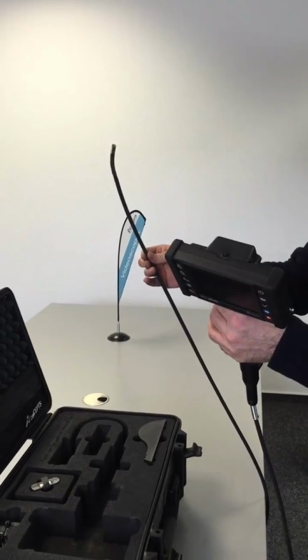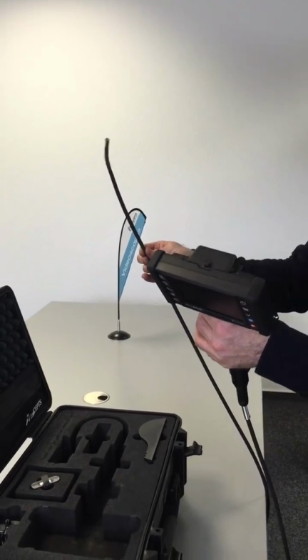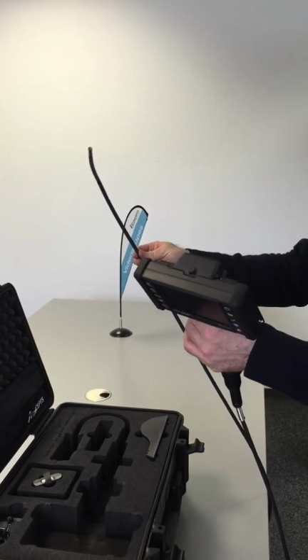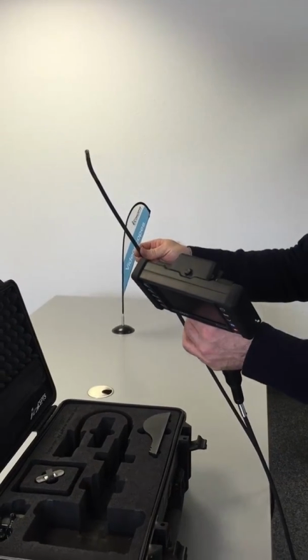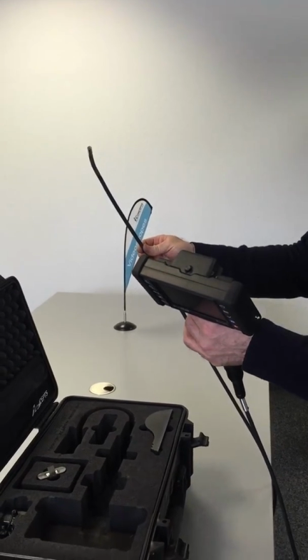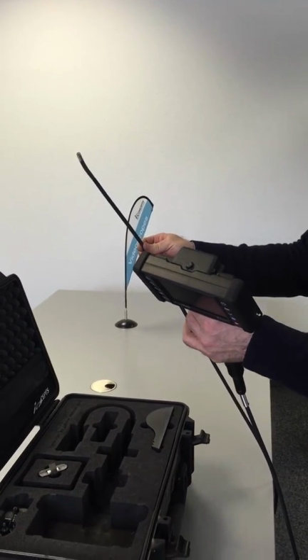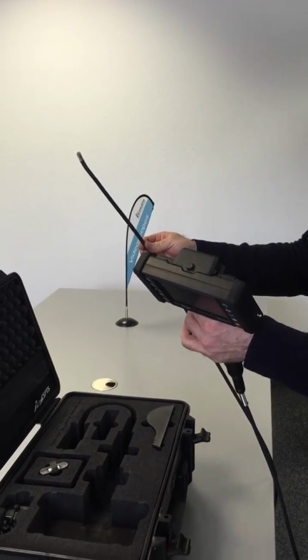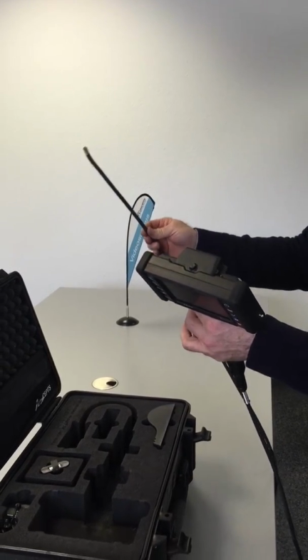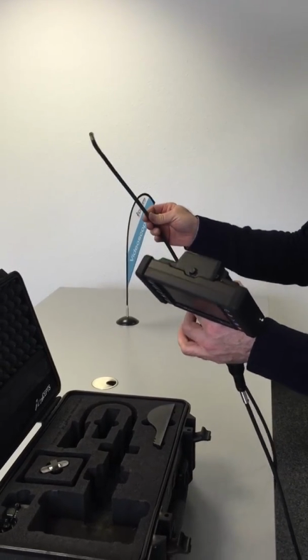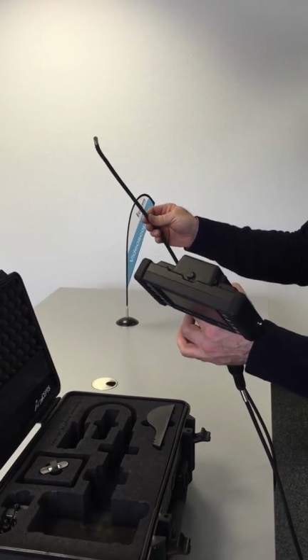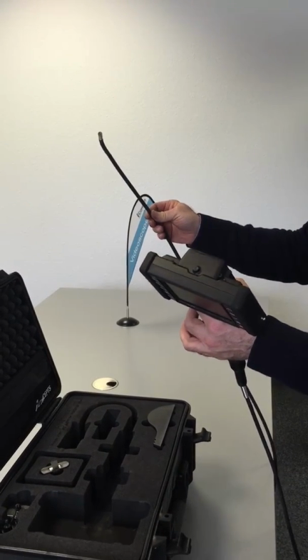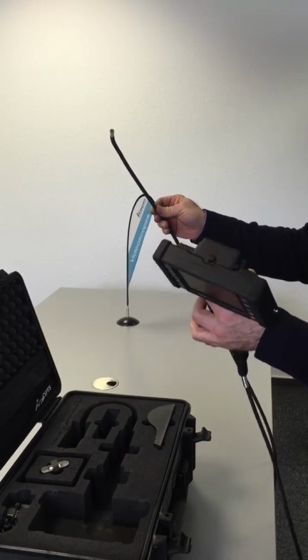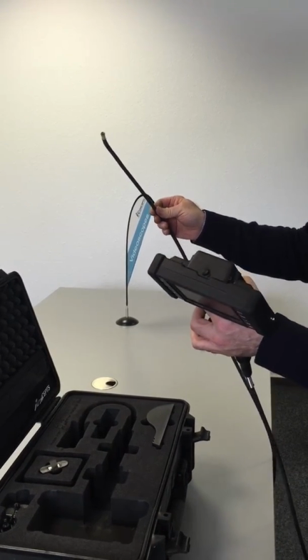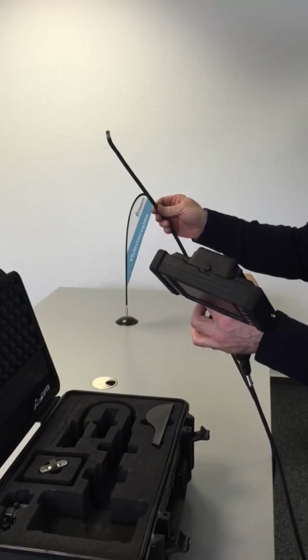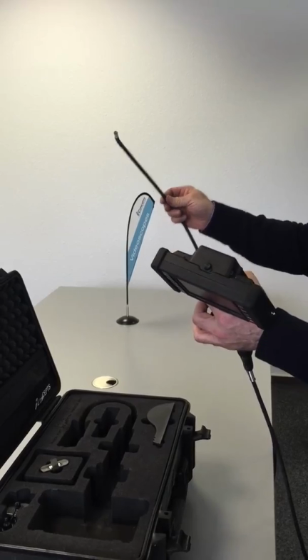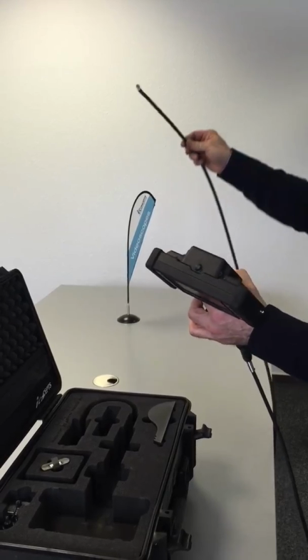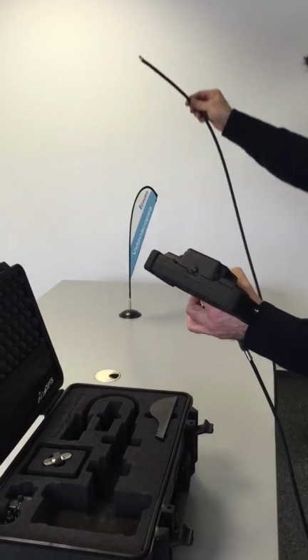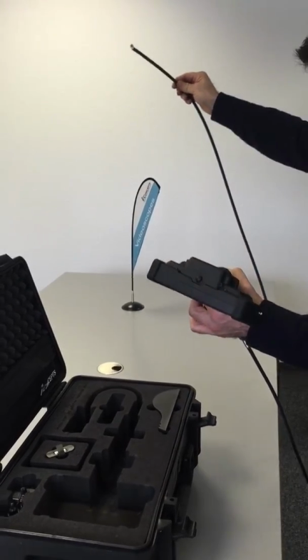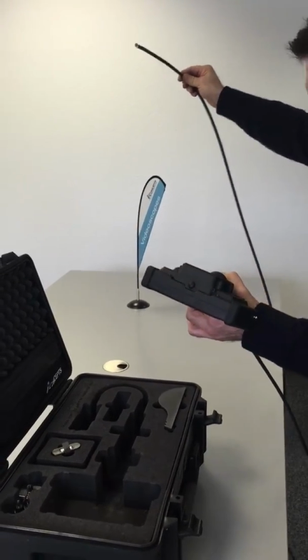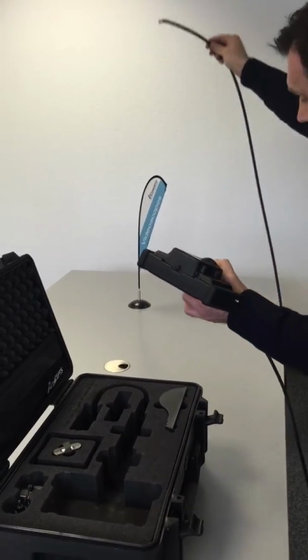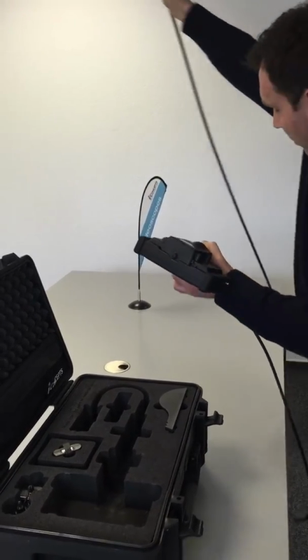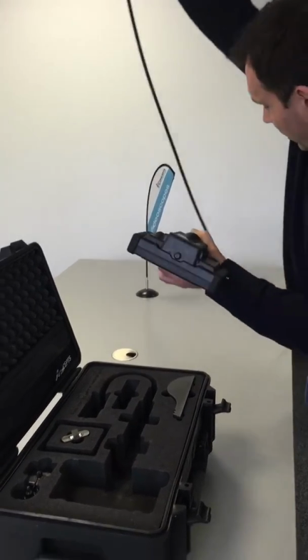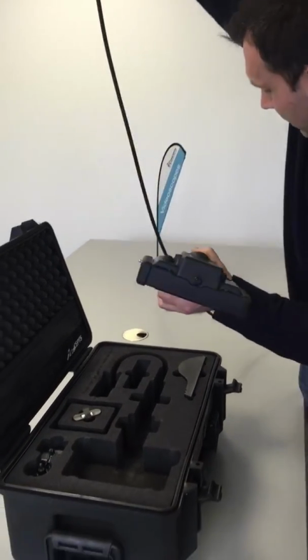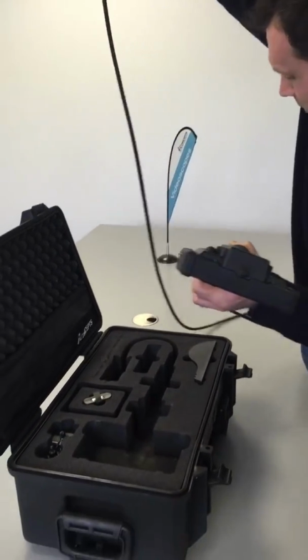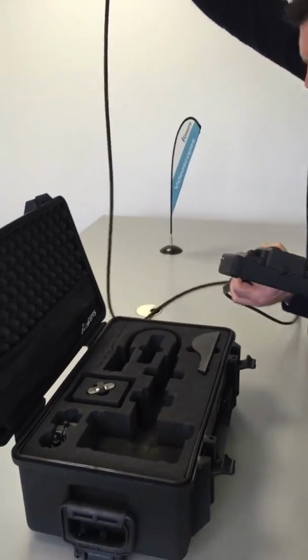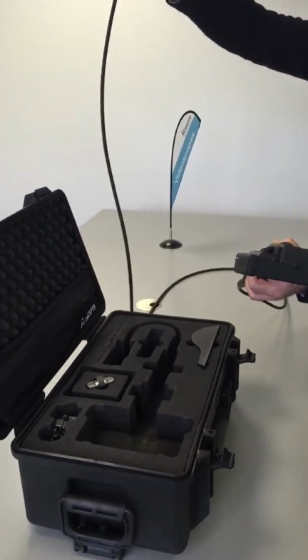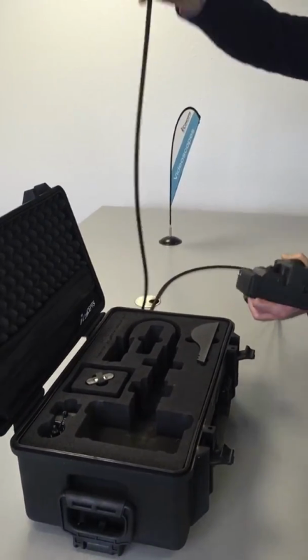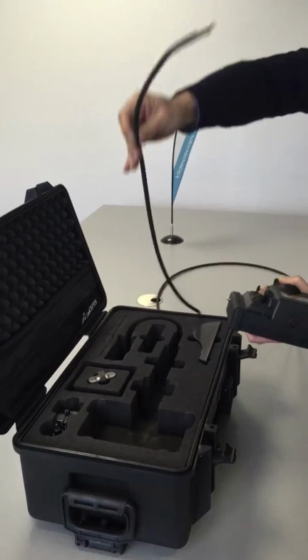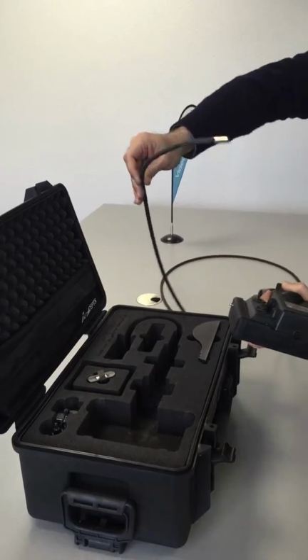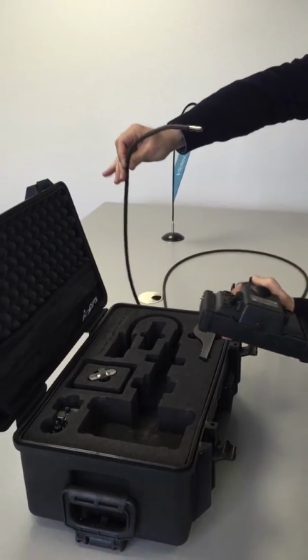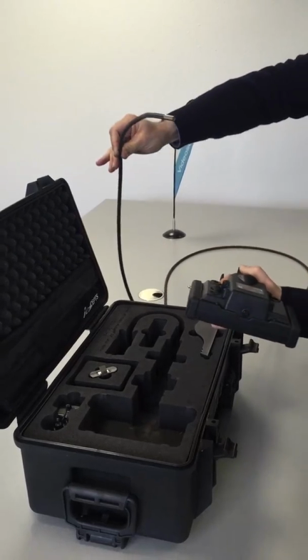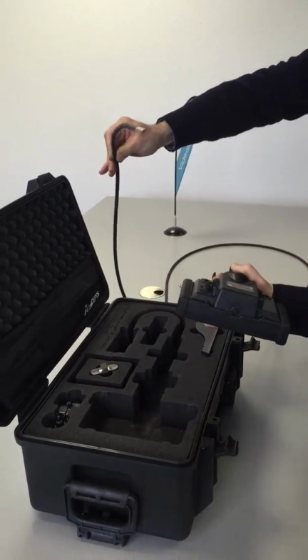To put it inside, you have to be sure that the insertion tube is not twisted. So you take the insertion tube on the table or on the bottom and you look that it is not twisted.